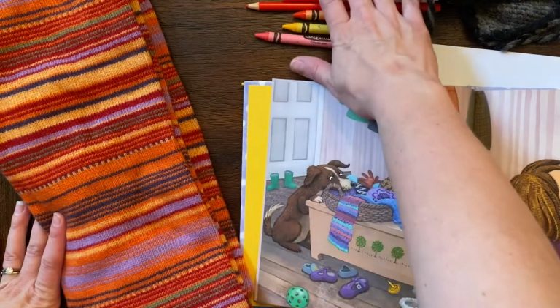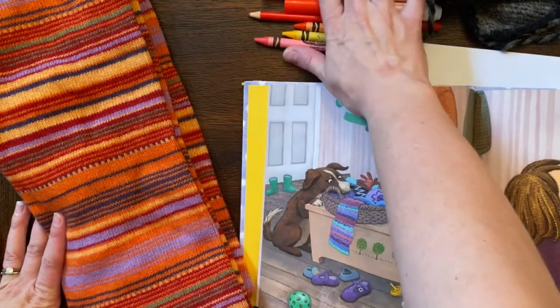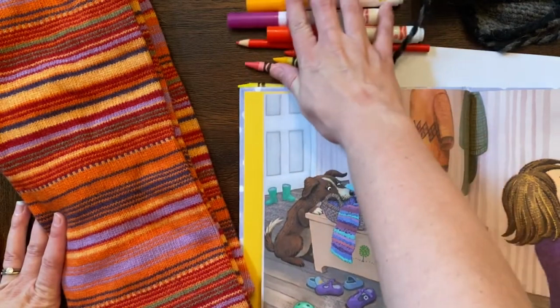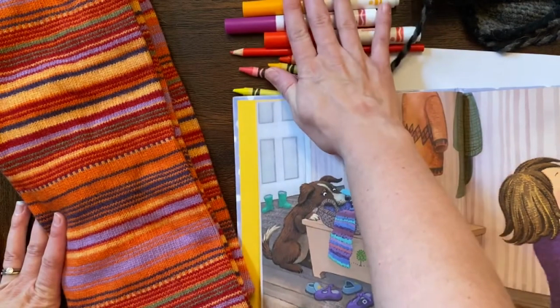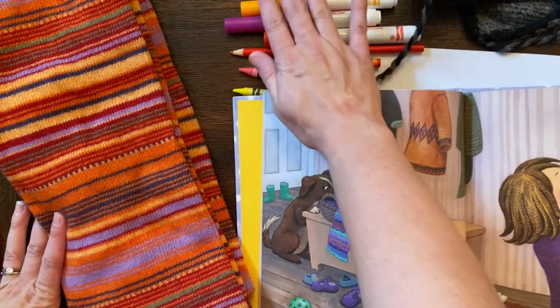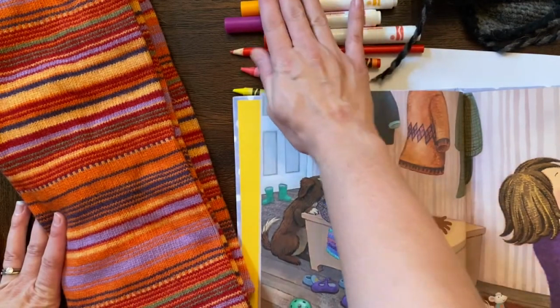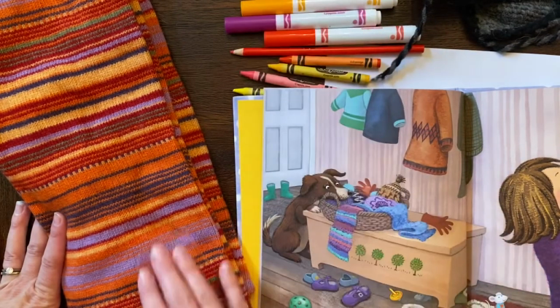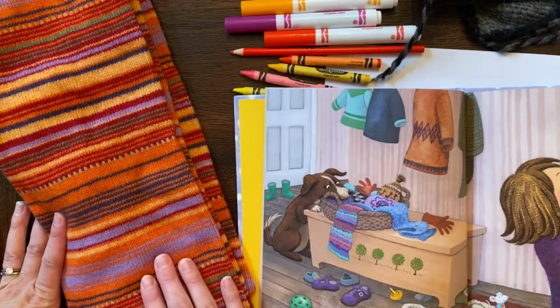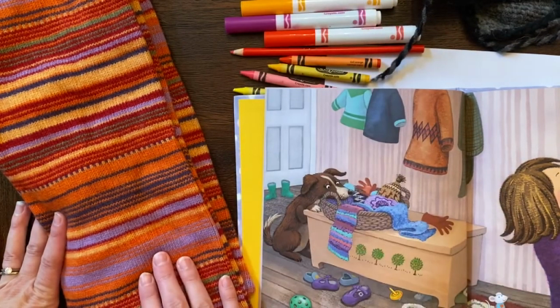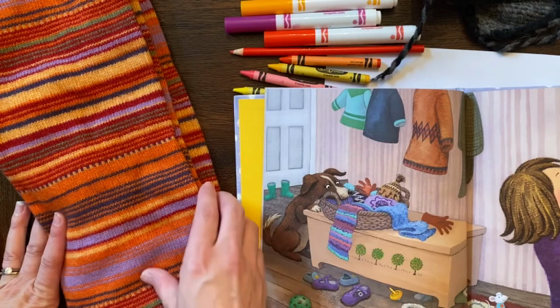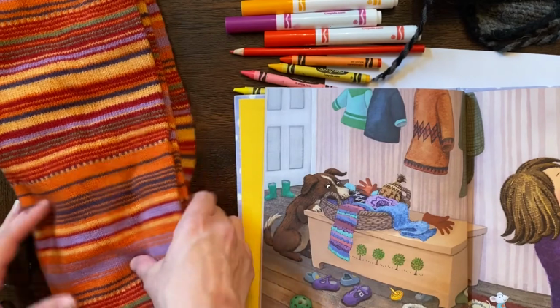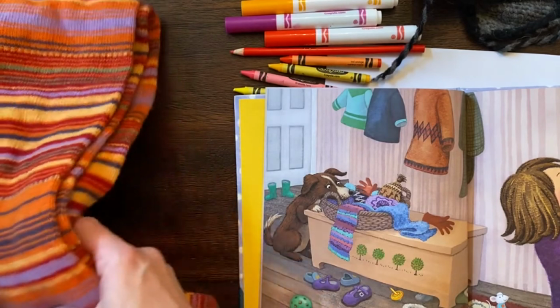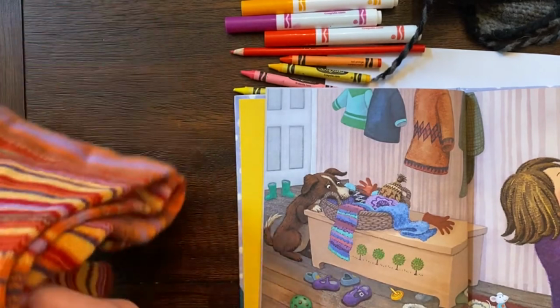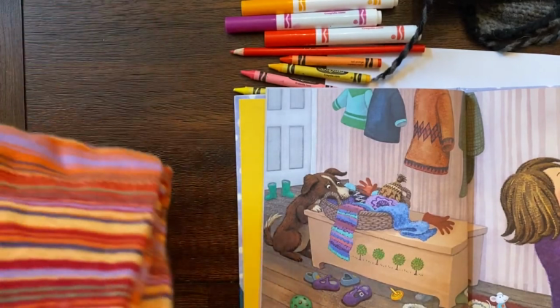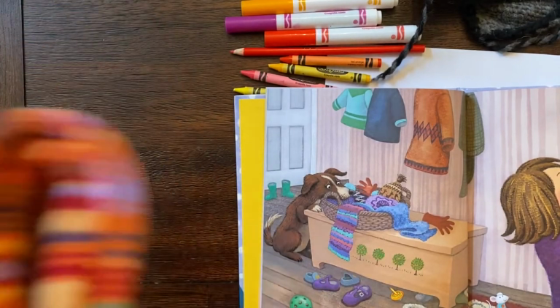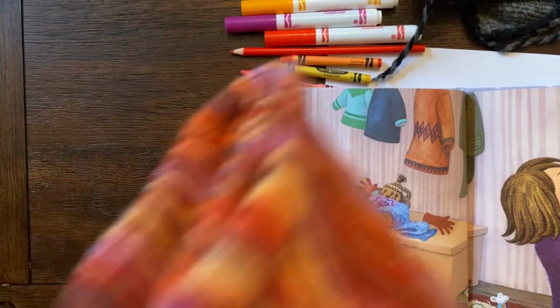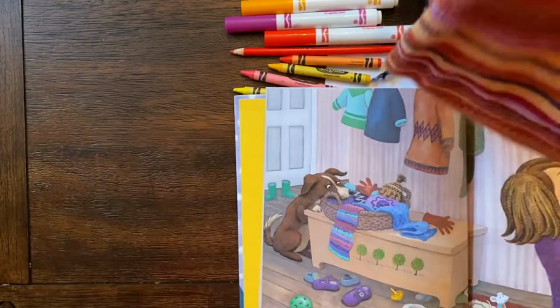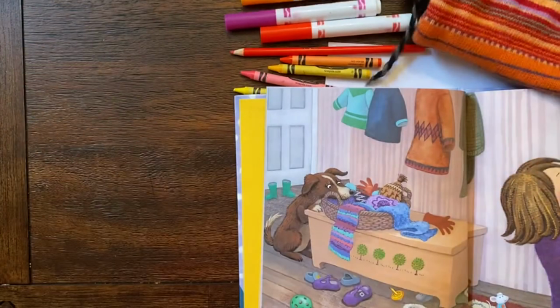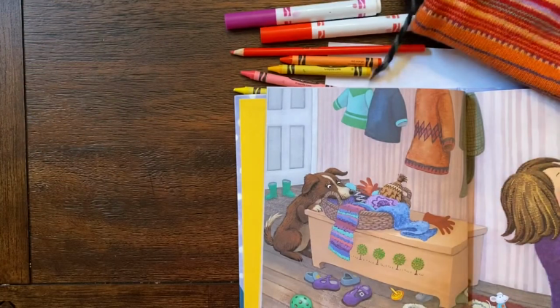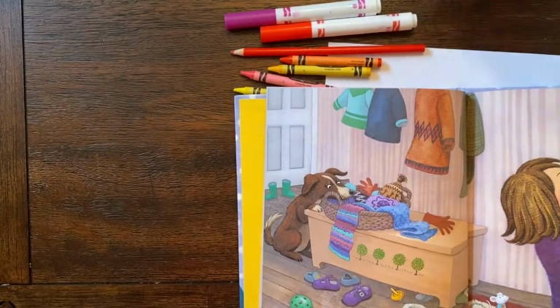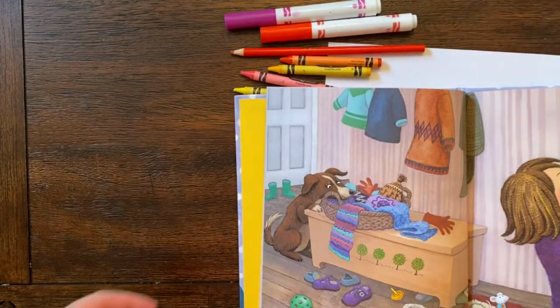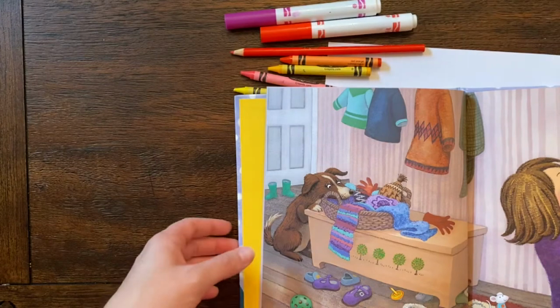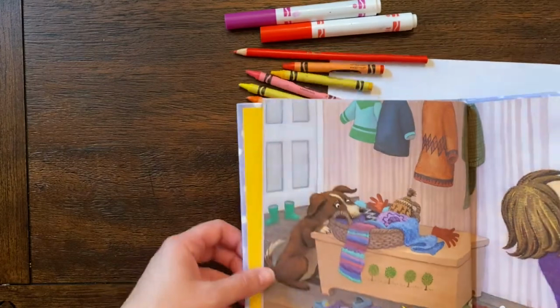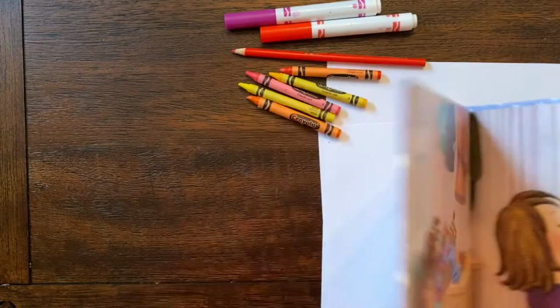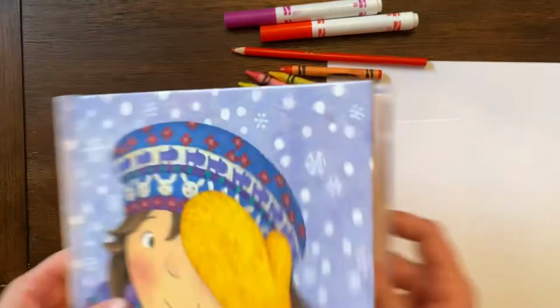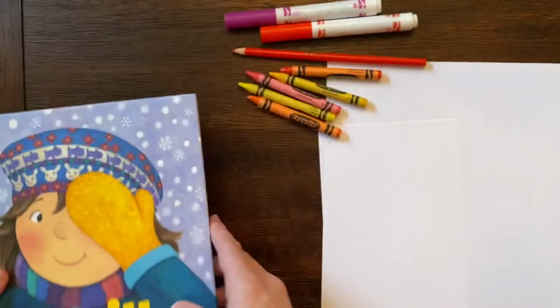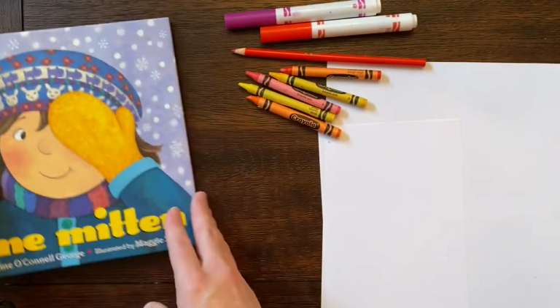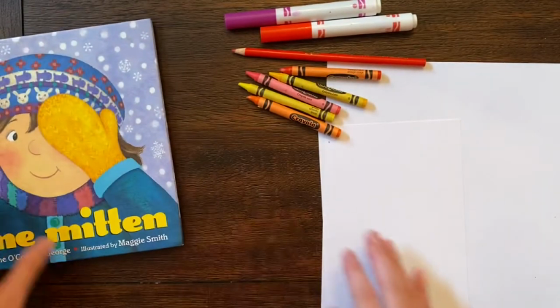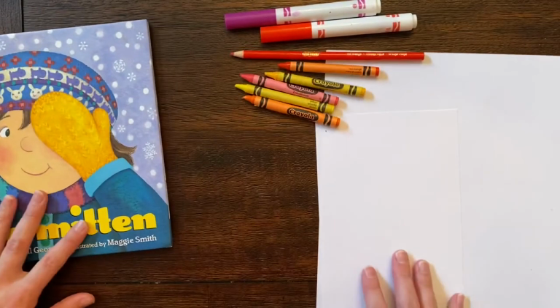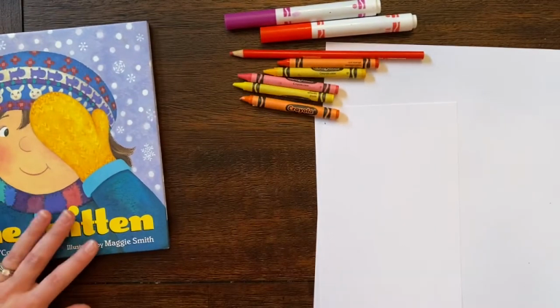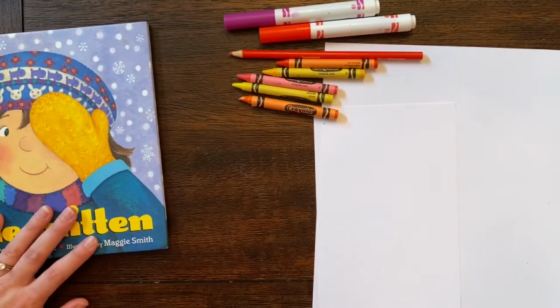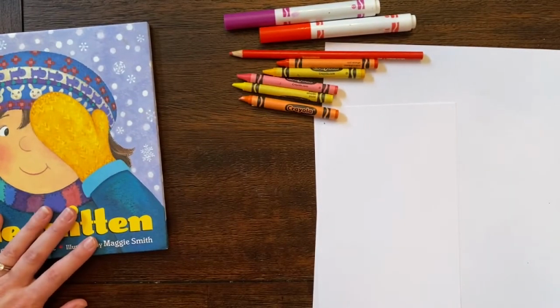I've gathered some warm colors because I thought: what if I do a warm-colored mitten and then cool colors in the background? Cool colors are very snowy — blues, purples, and greens.